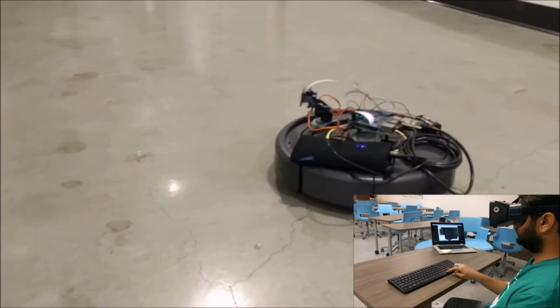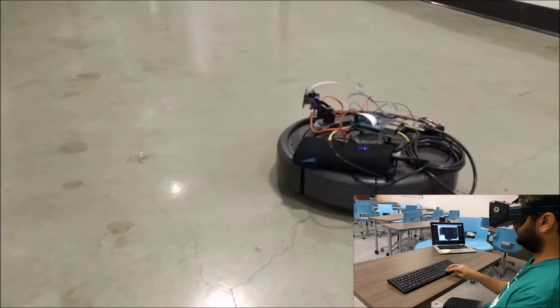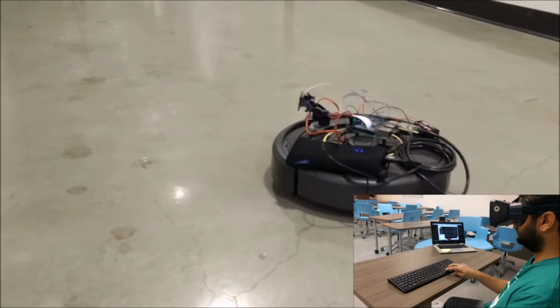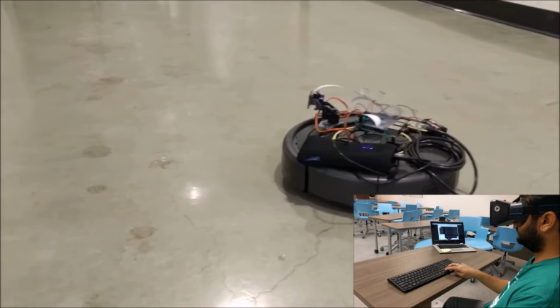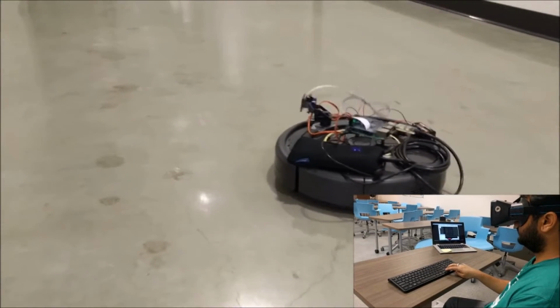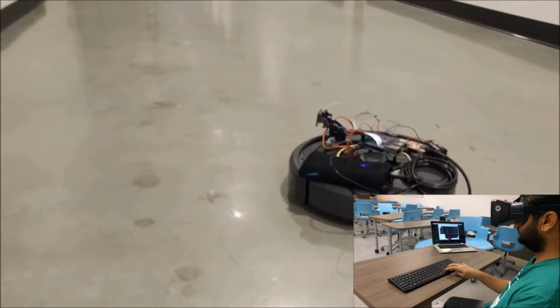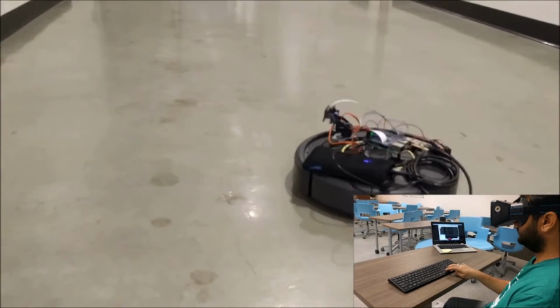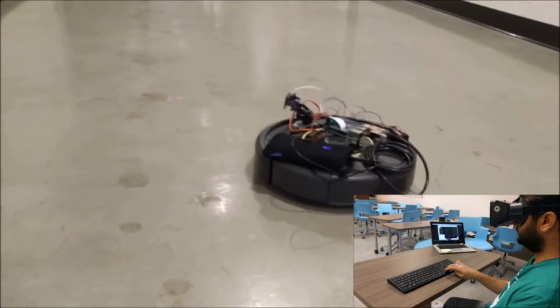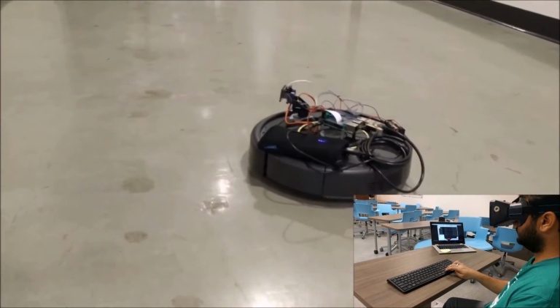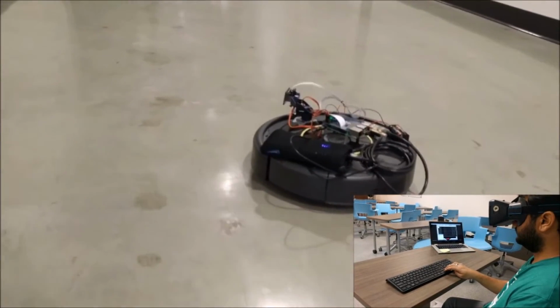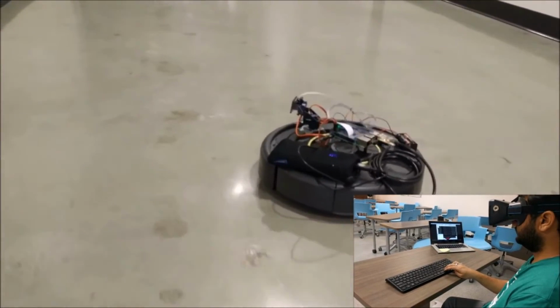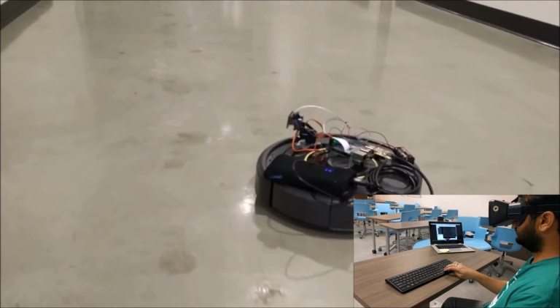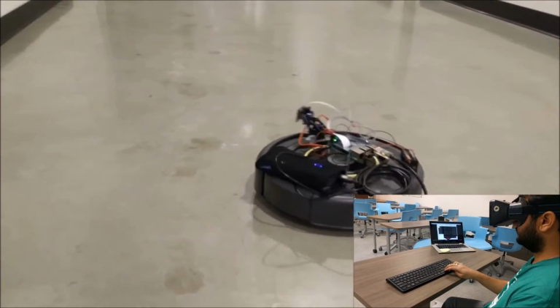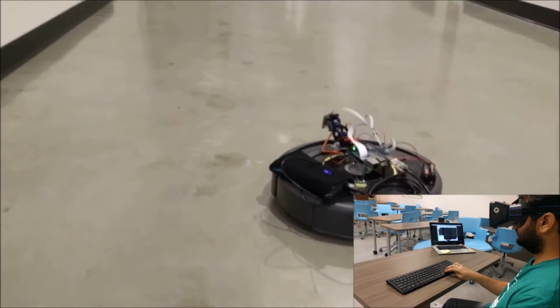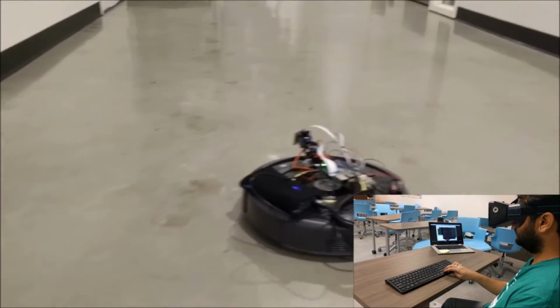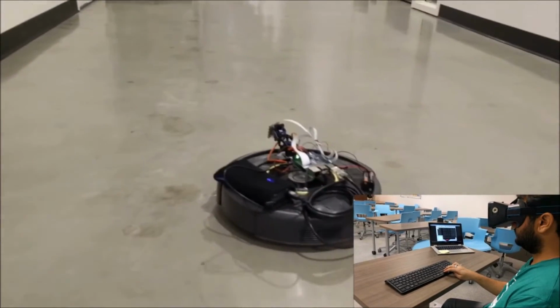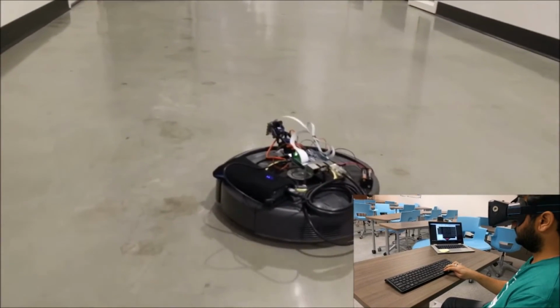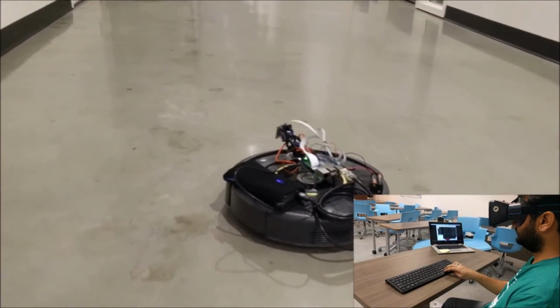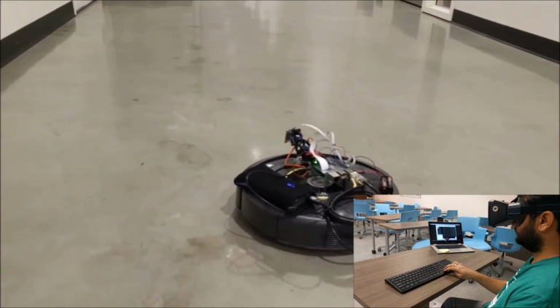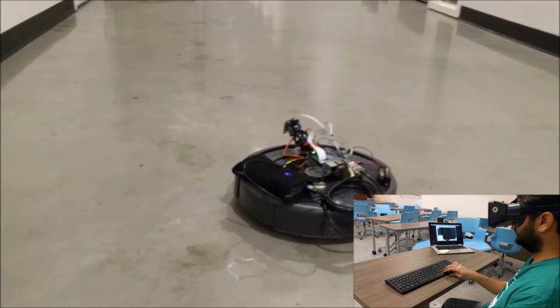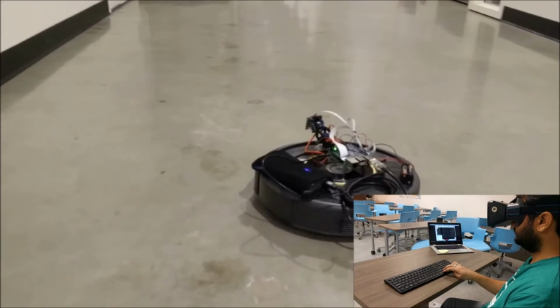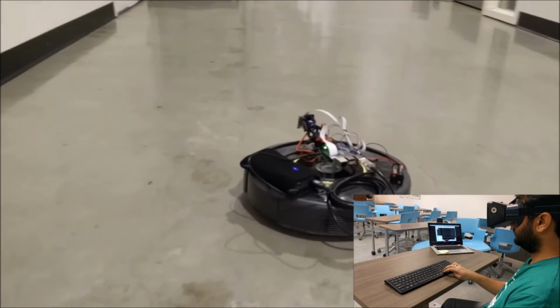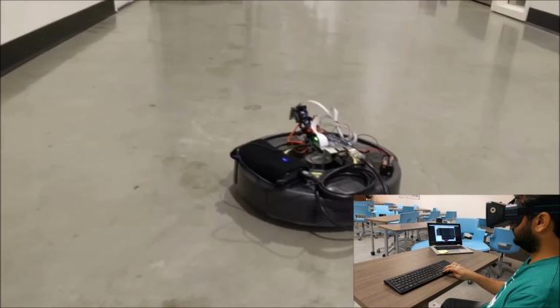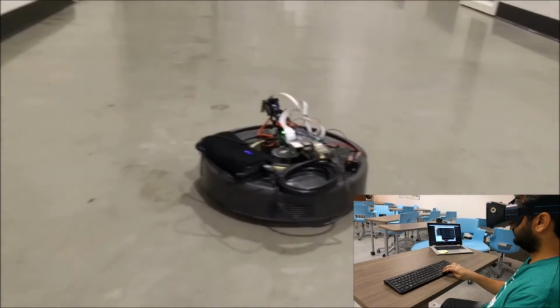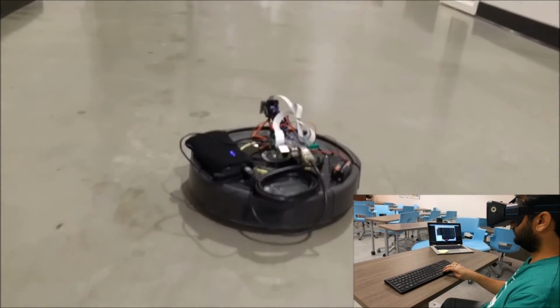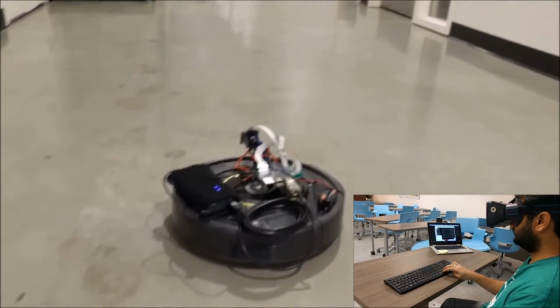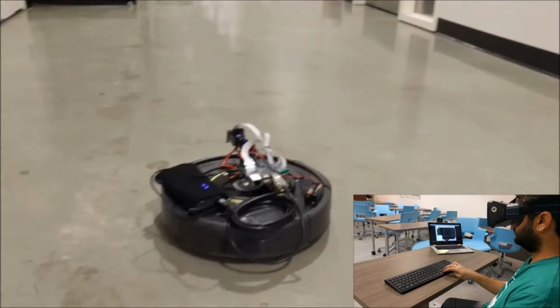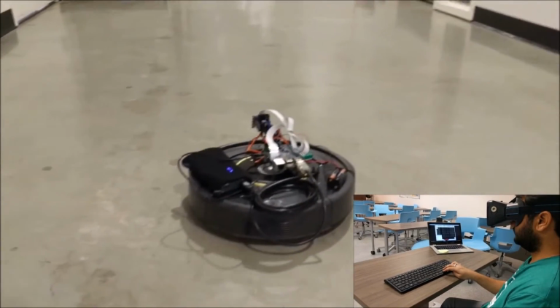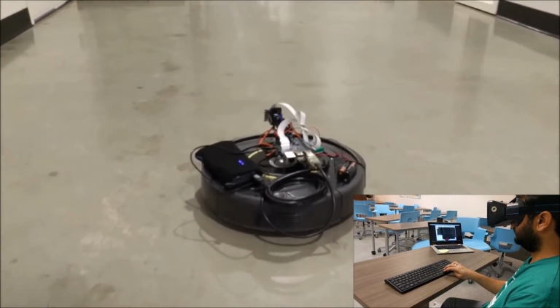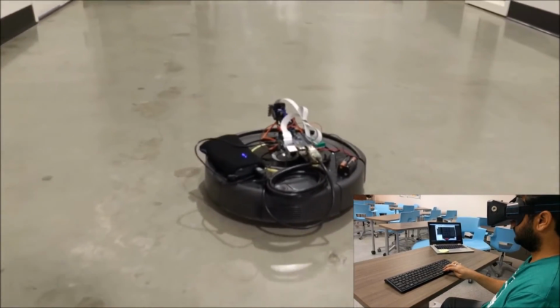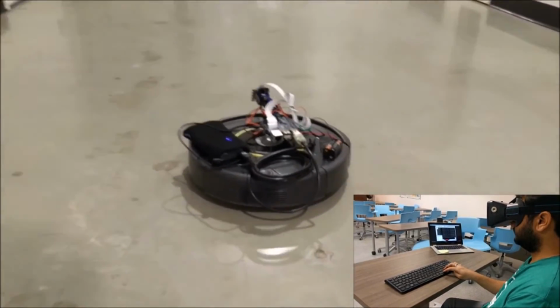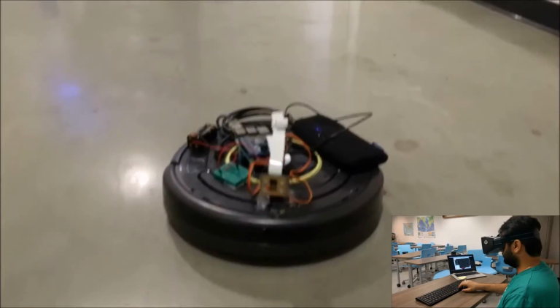This combination of virtual reality technology and robotics creates the experience of a remote place so deeply that you will forget that you are not actually there.